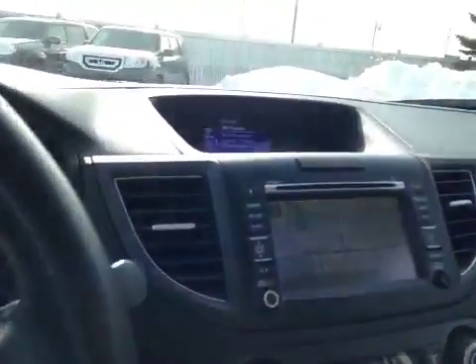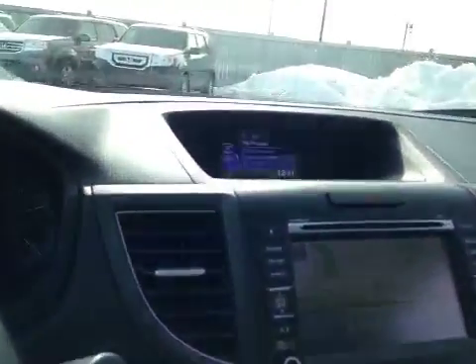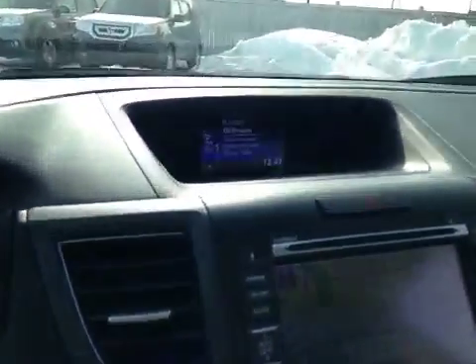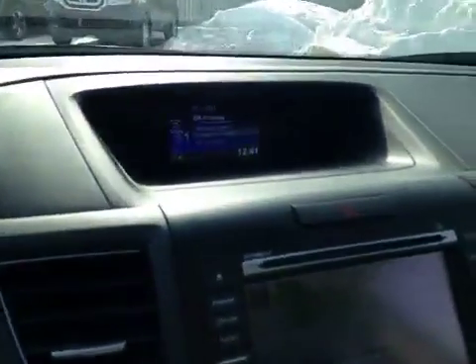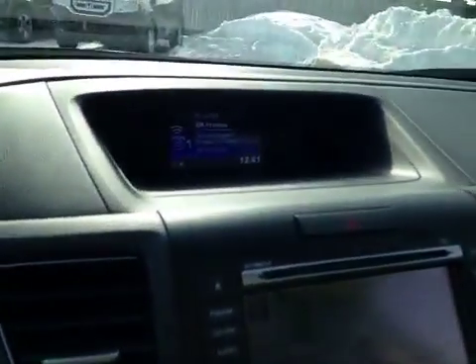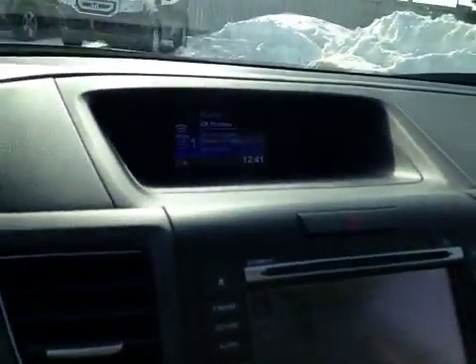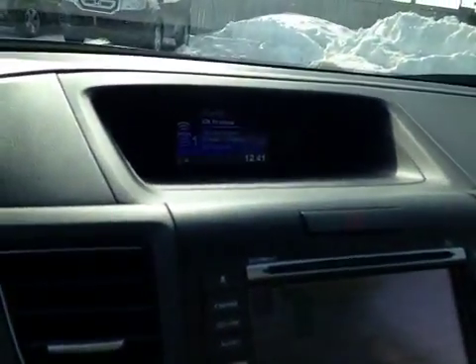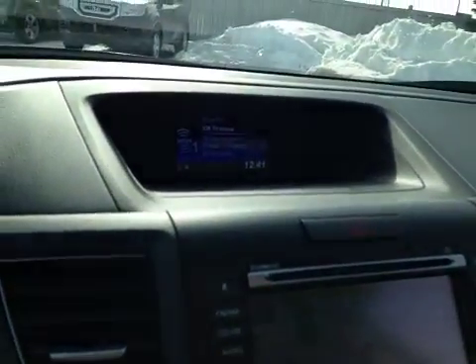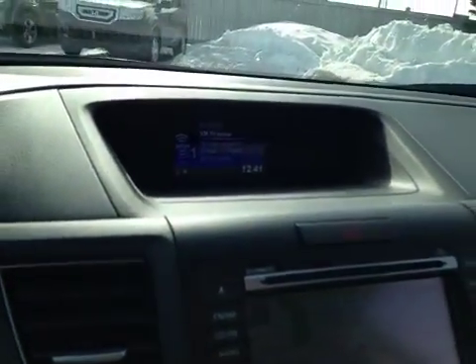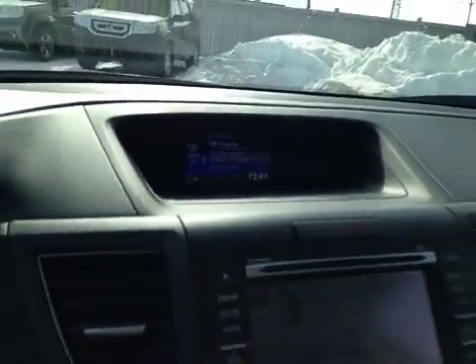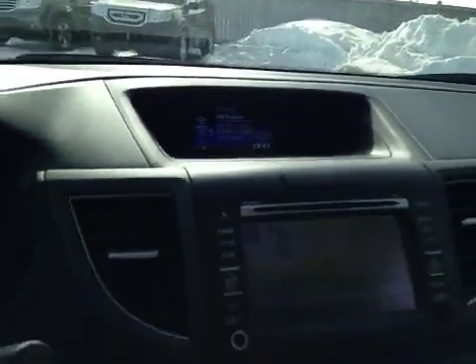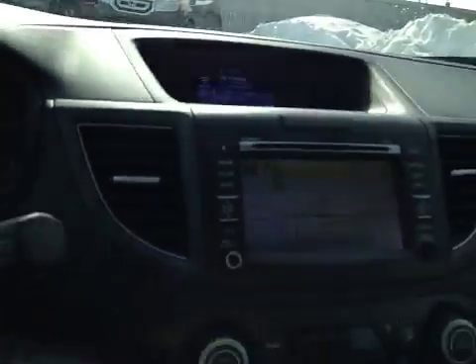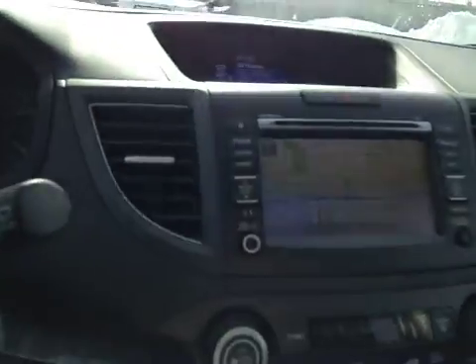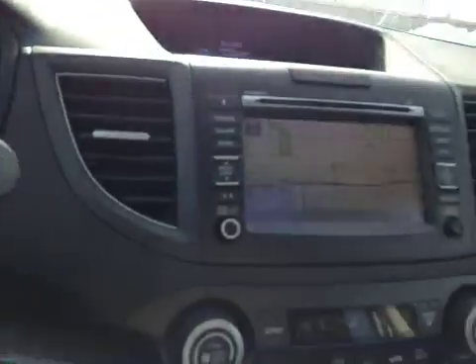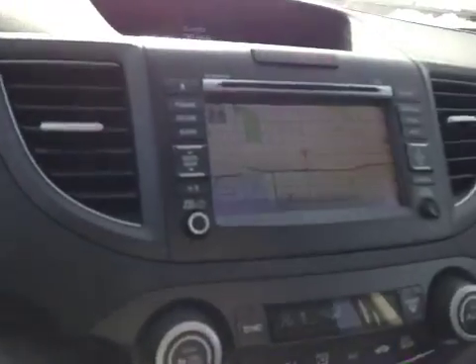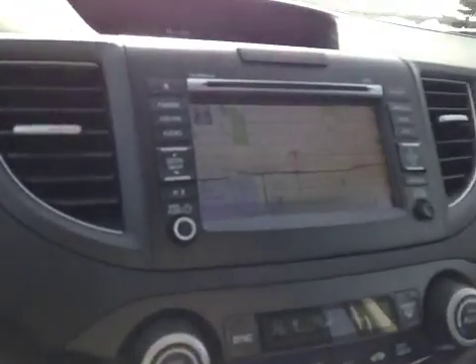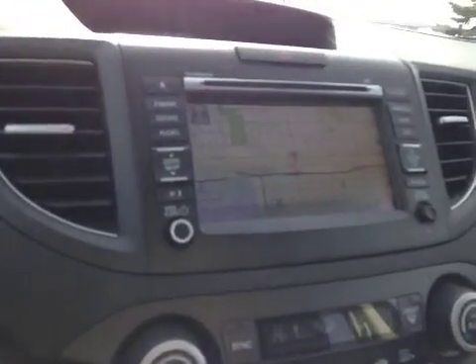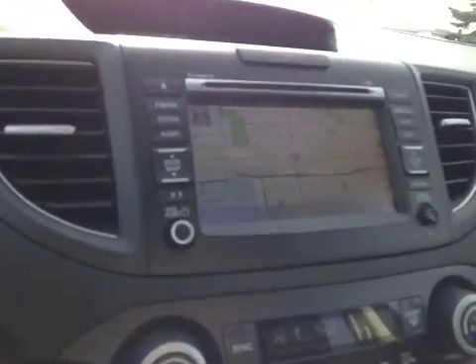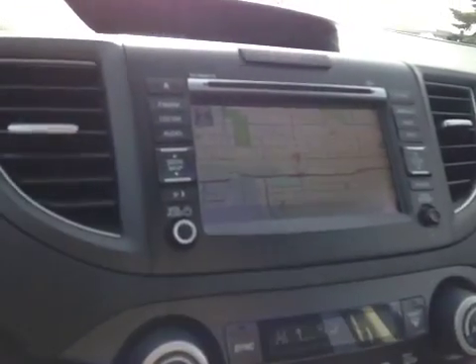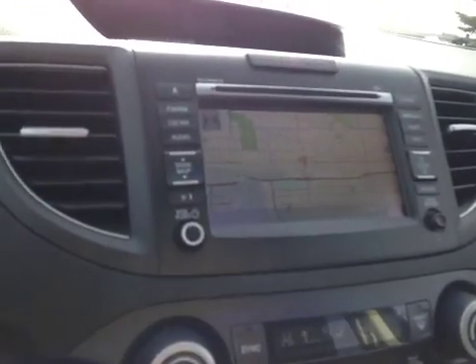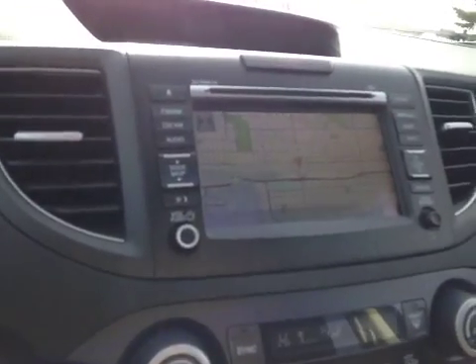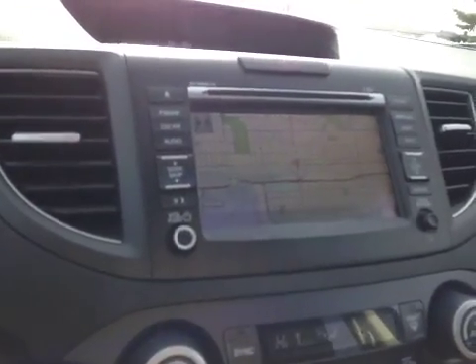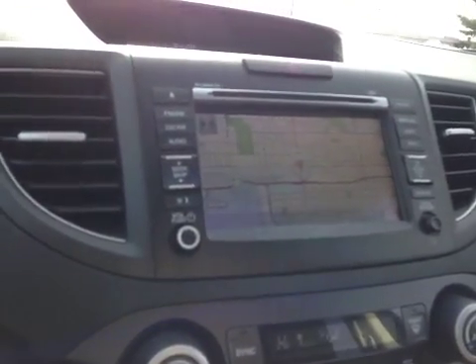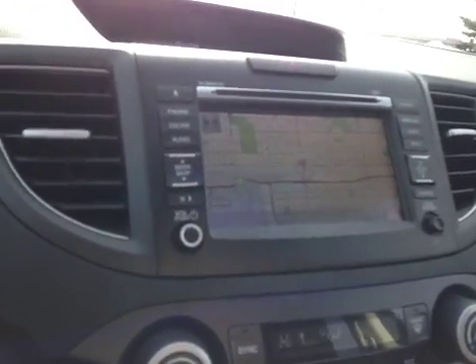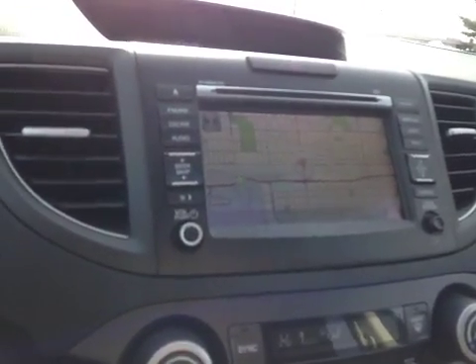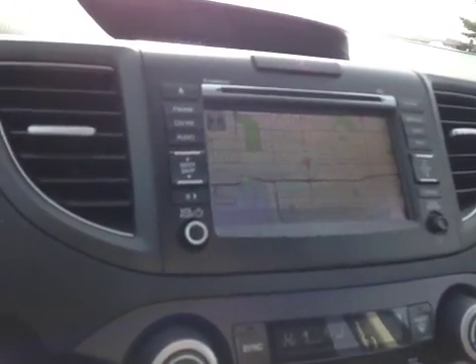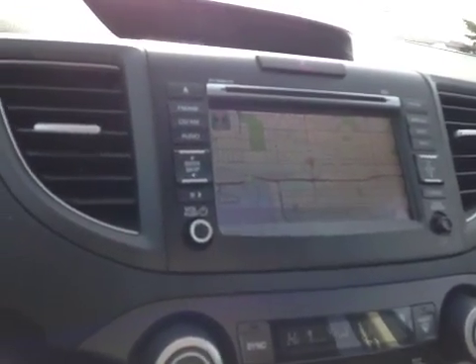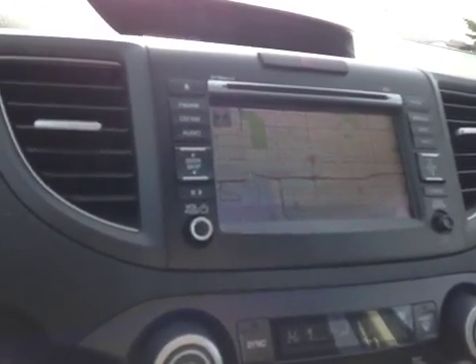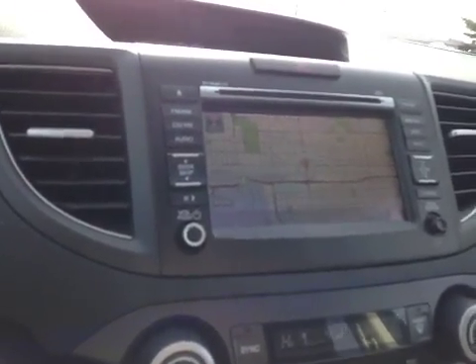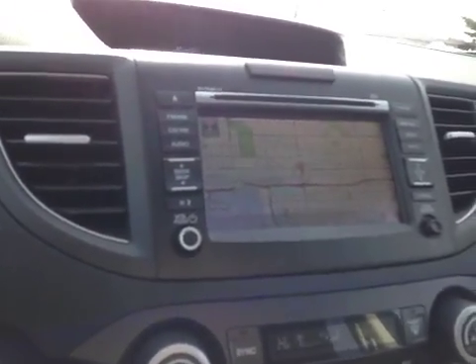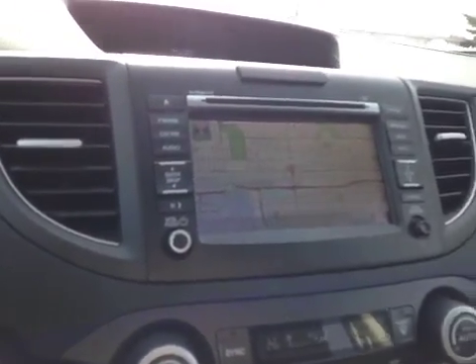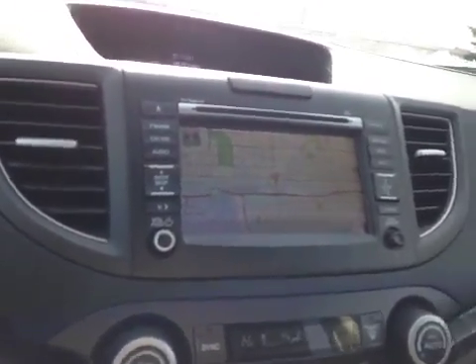Over here in the center console we have your upper LCD screen, as well as your main LCD radio head unit. This will display your reversing camera as well as your satellite navigation.